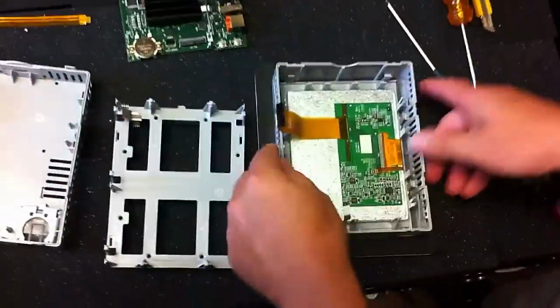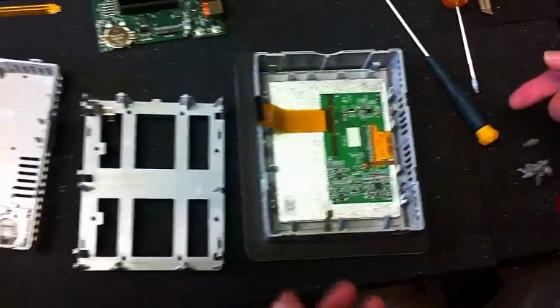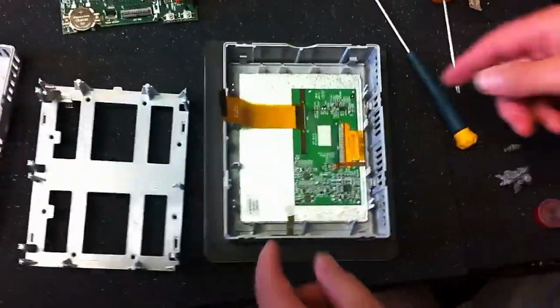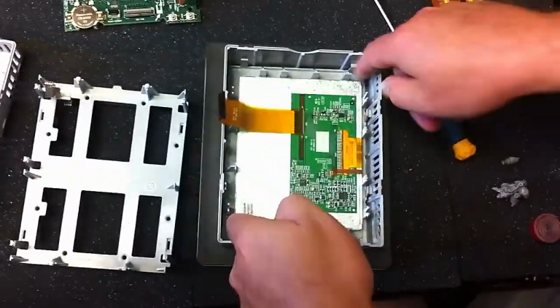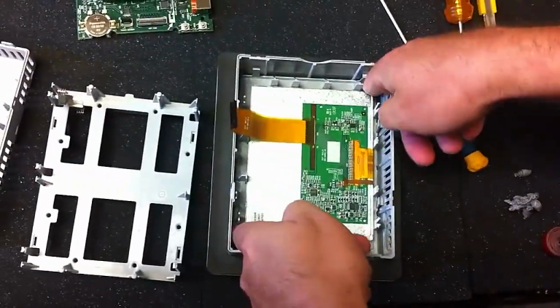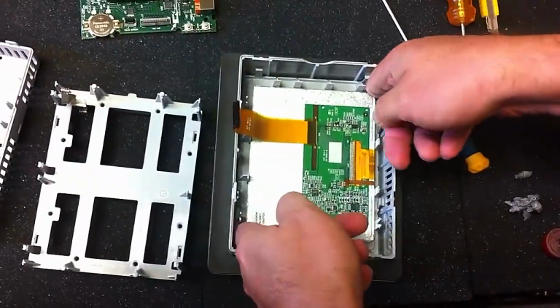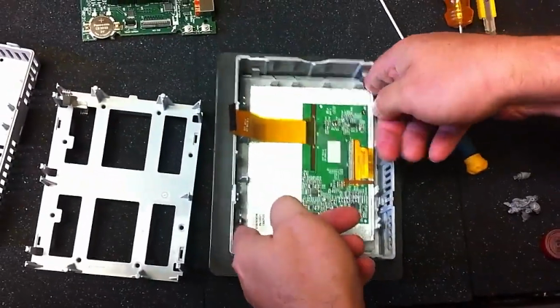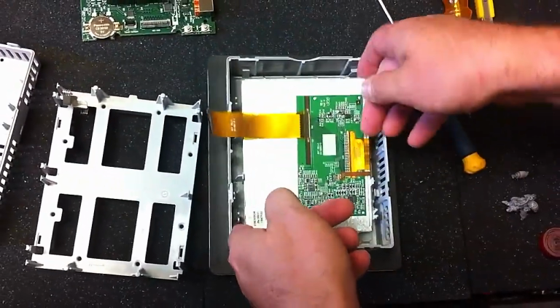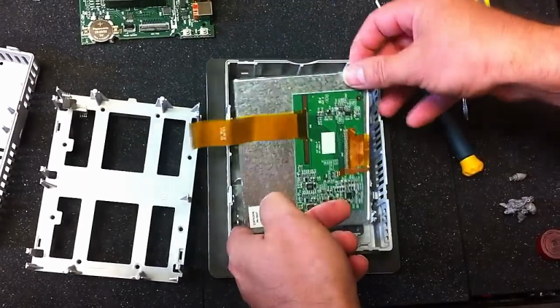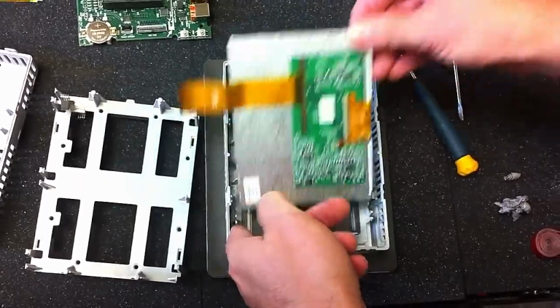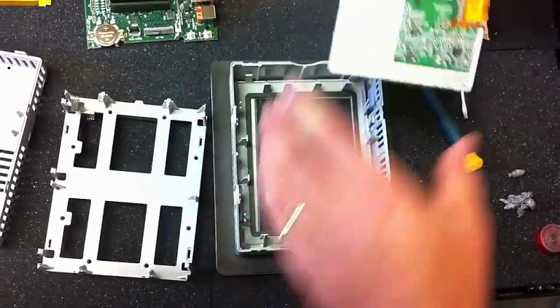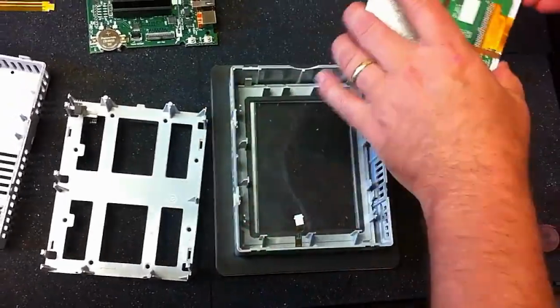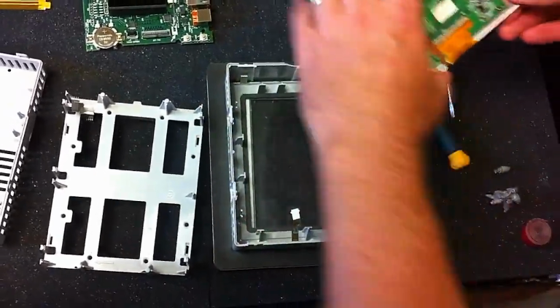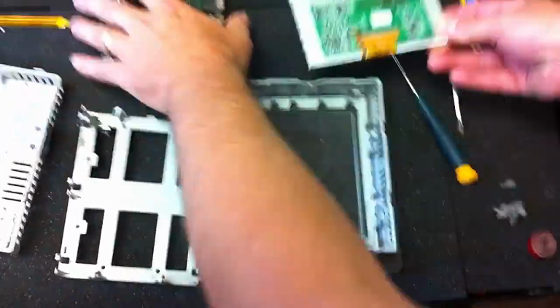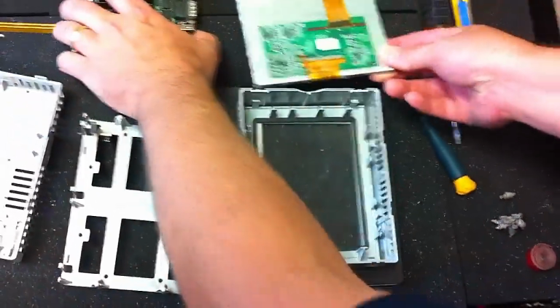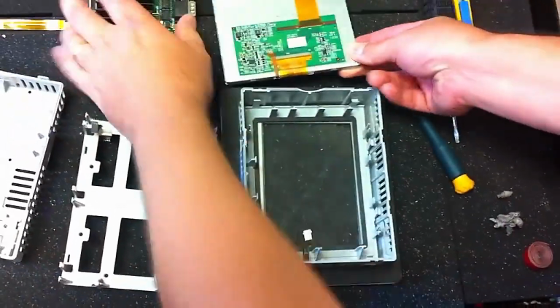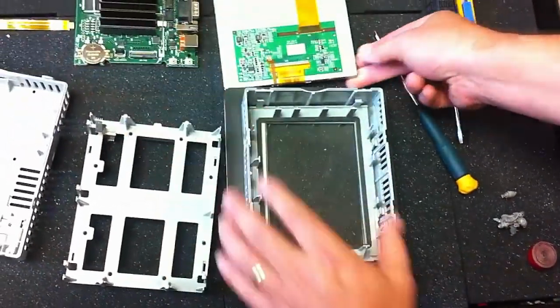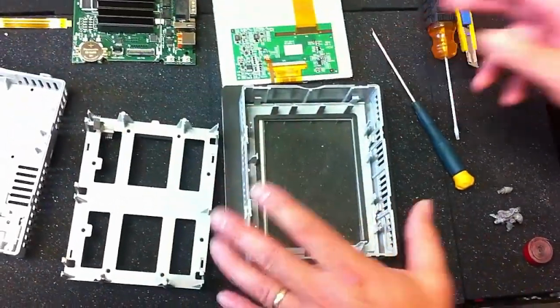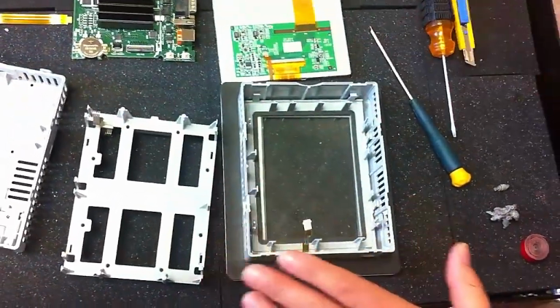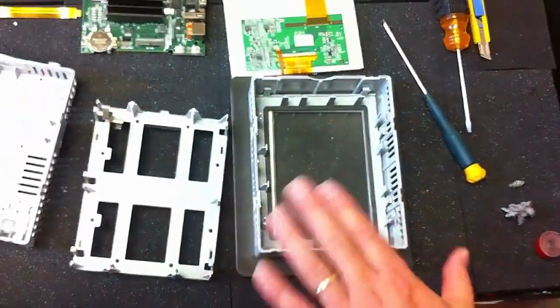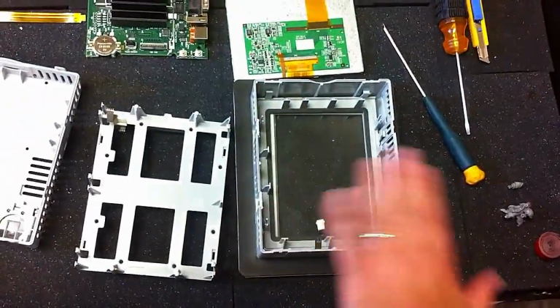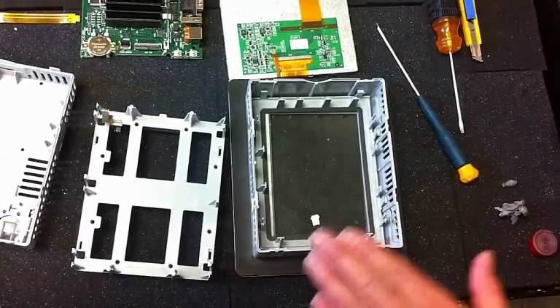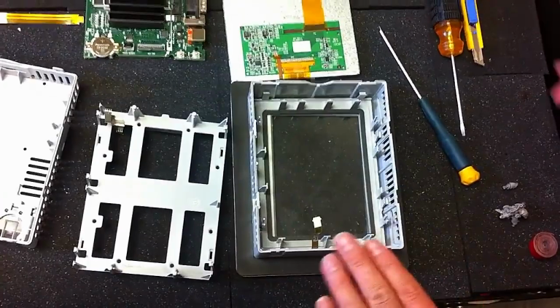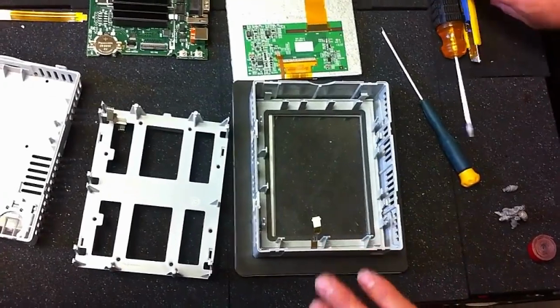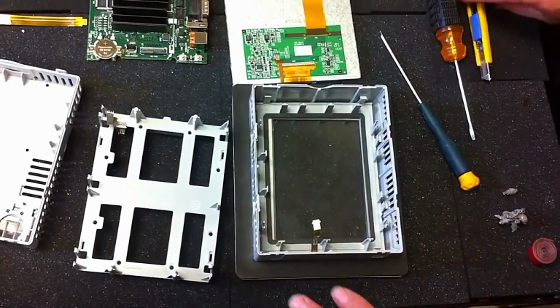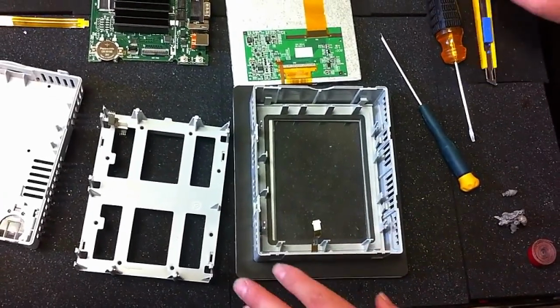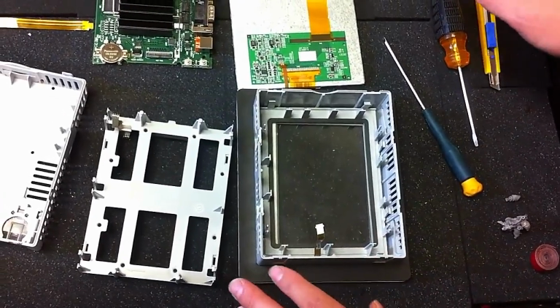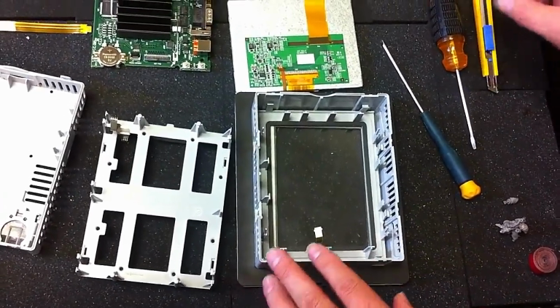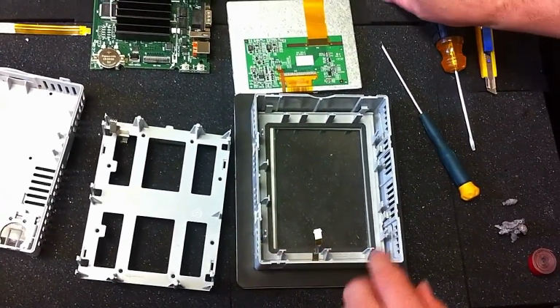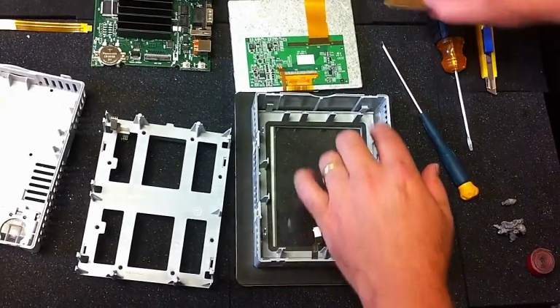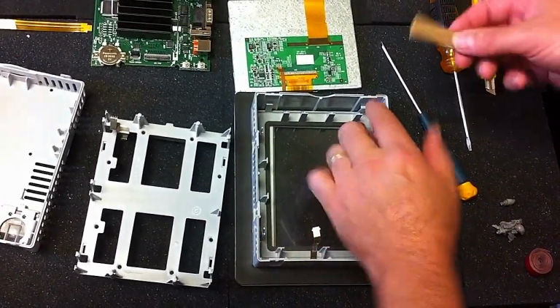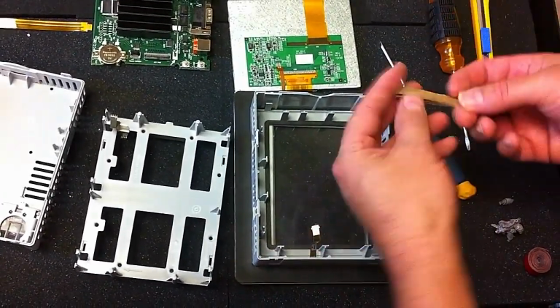Now we have the LCD — let me just lift that up. The next part is a little tricky. I've already removed this touch screen just to make the video faster, but I'll just show you what you have to do.